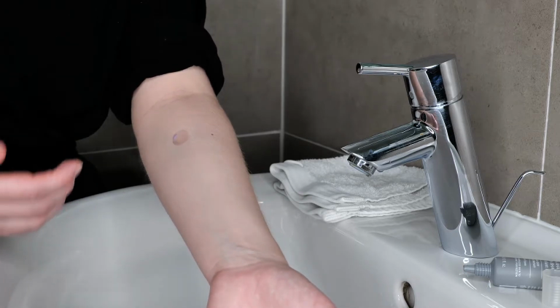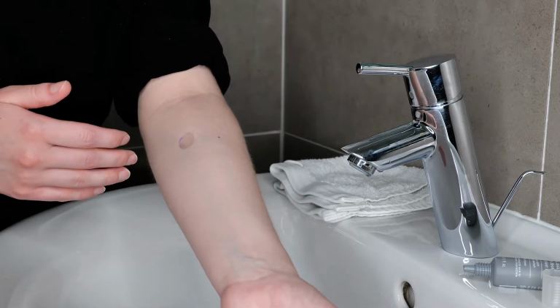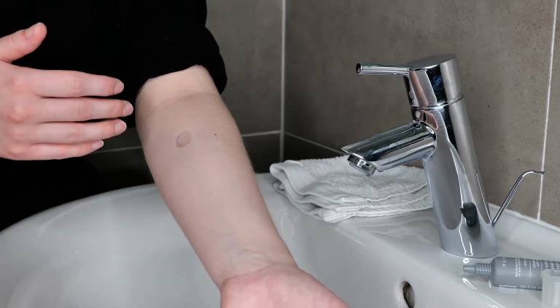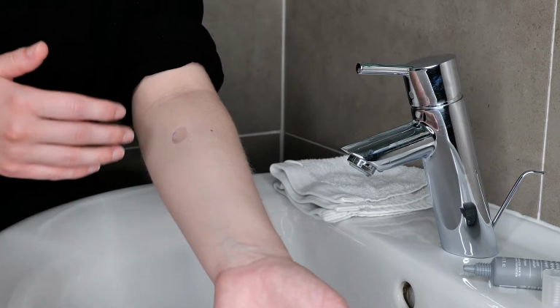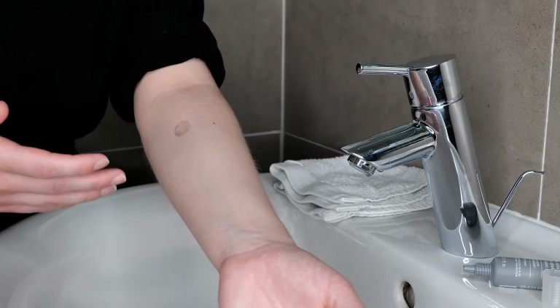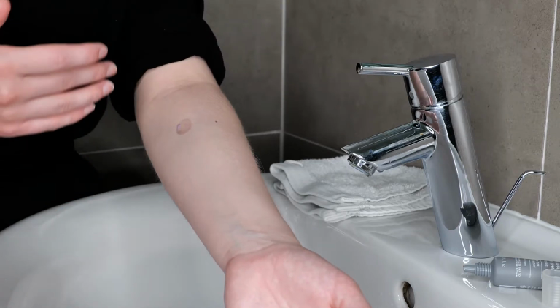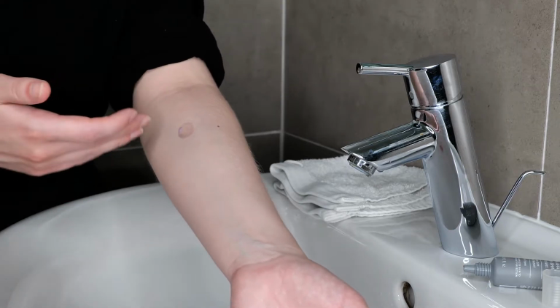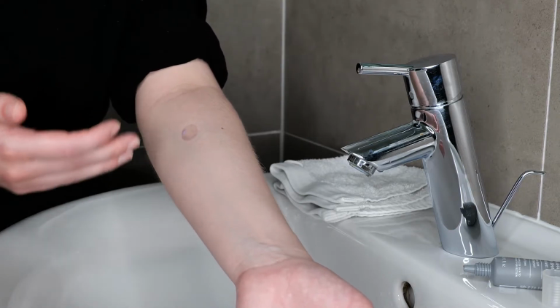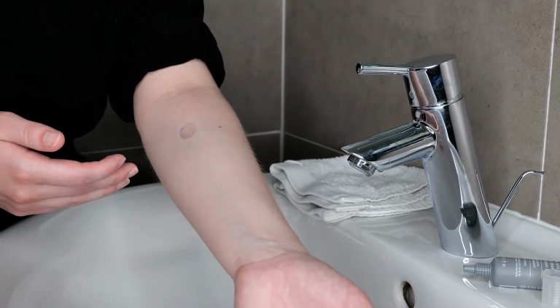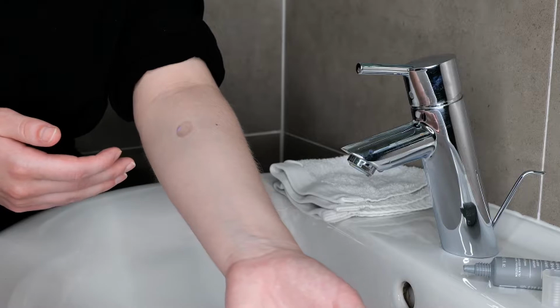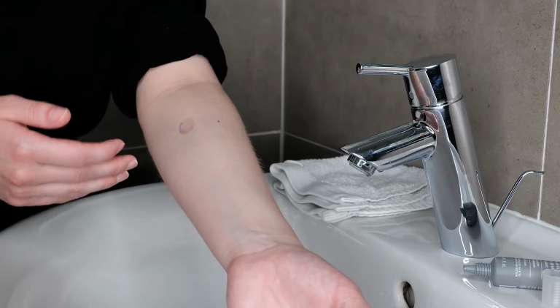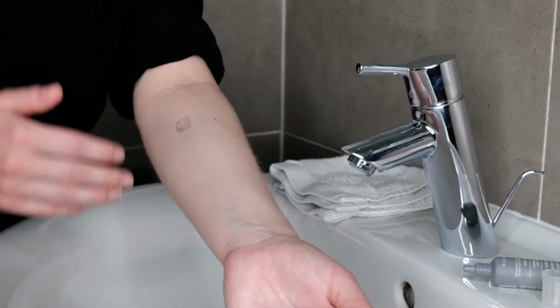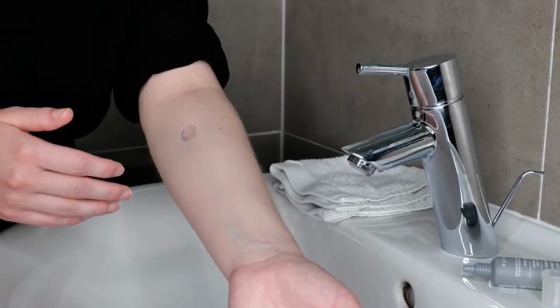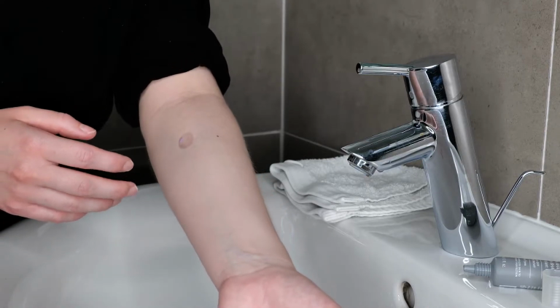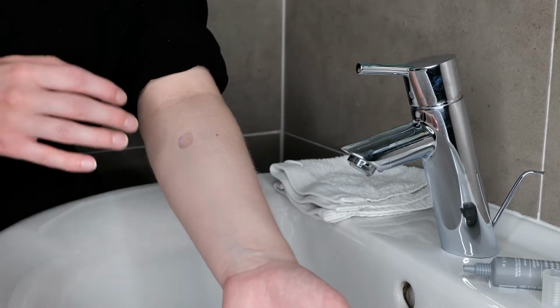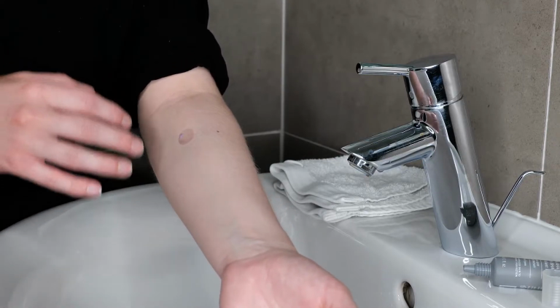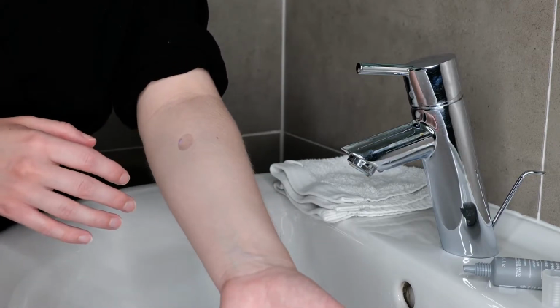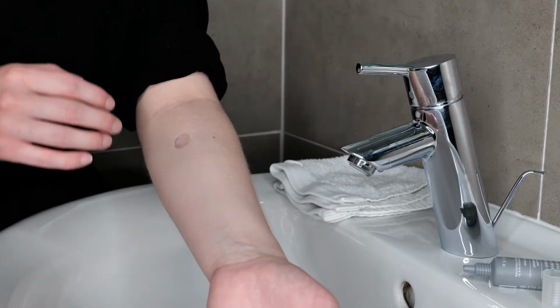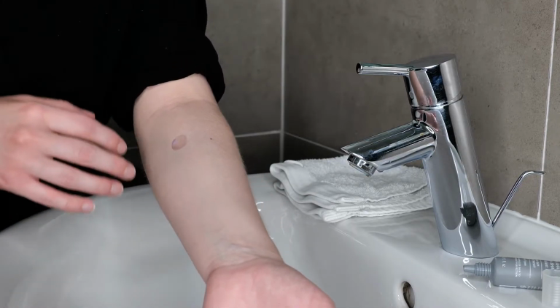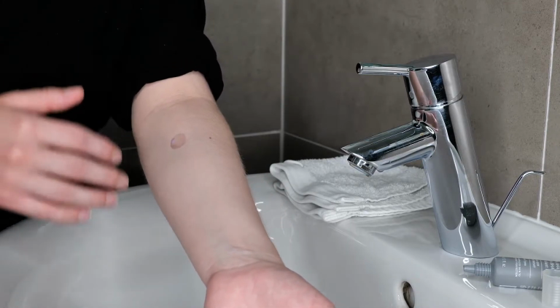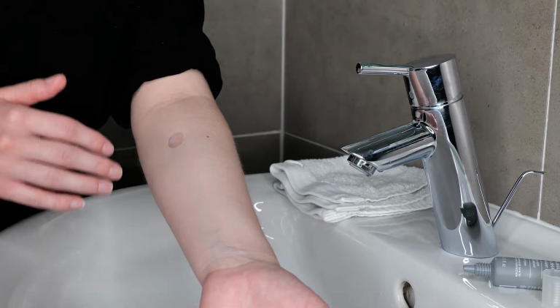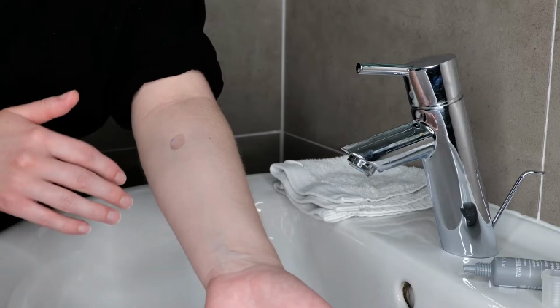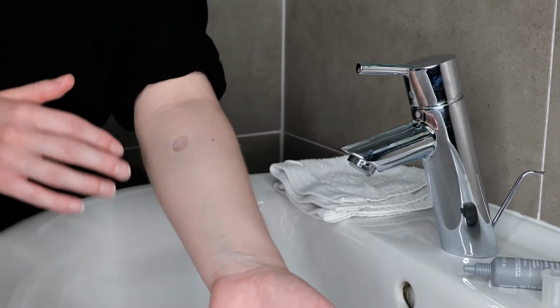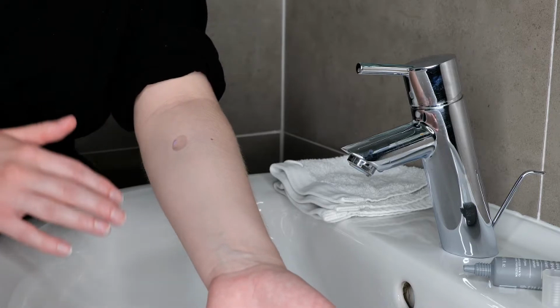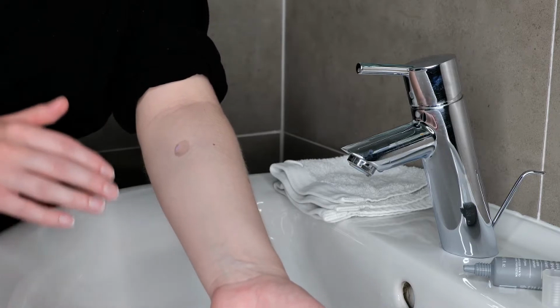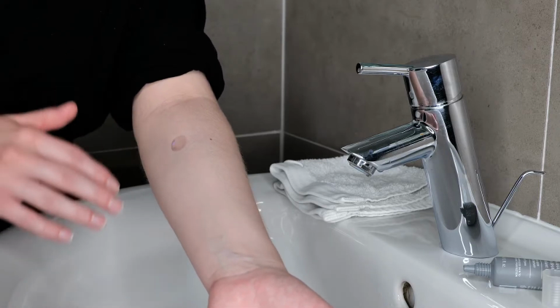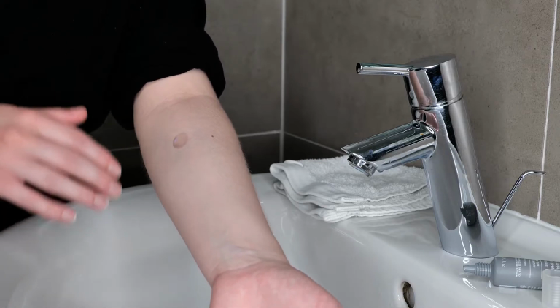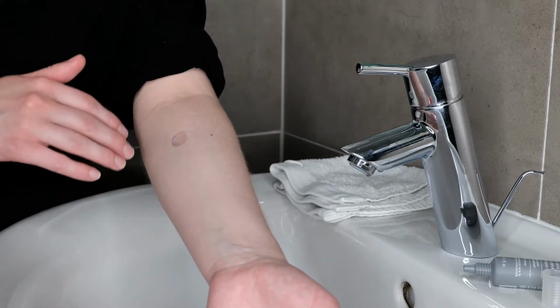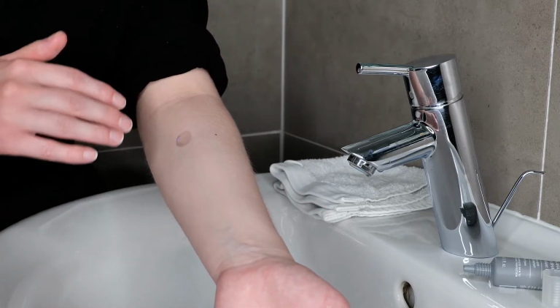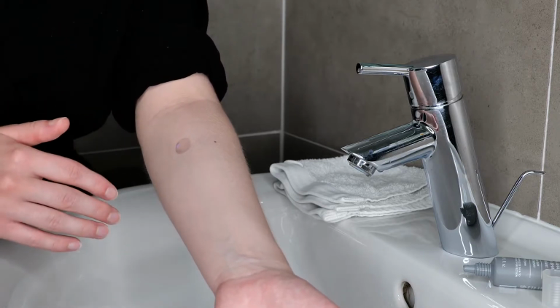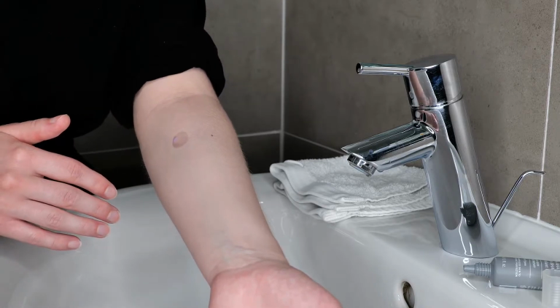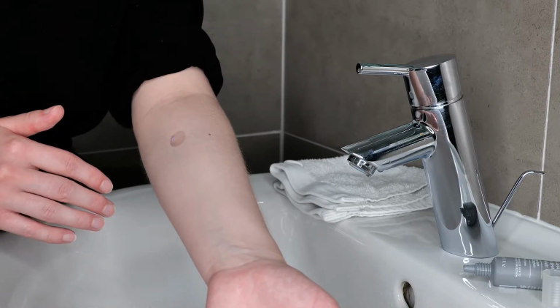While doing the patch test and having the product on your skin, you may experience slight tingling or slight stinging. If that should be the case, don't worry — that's normal because you're new to this strong exfoliant peel.